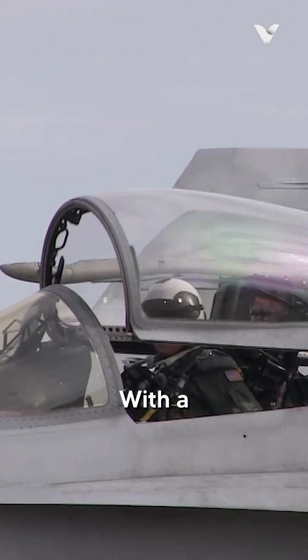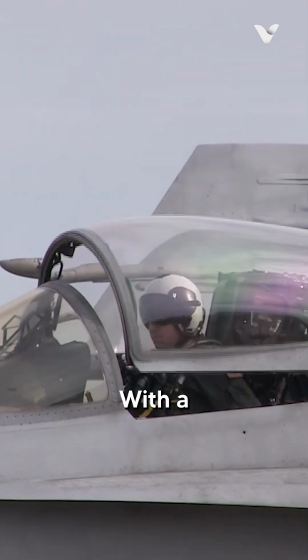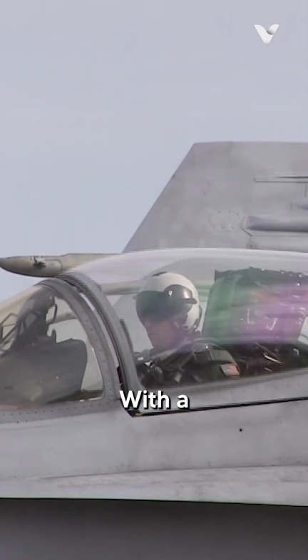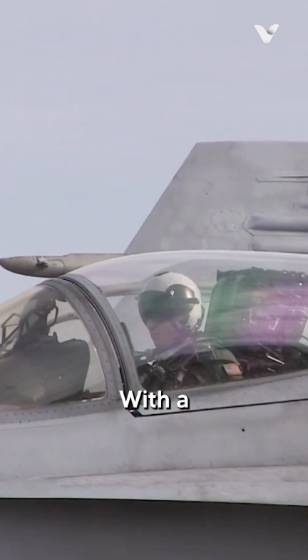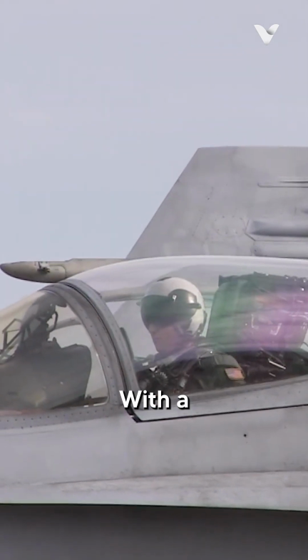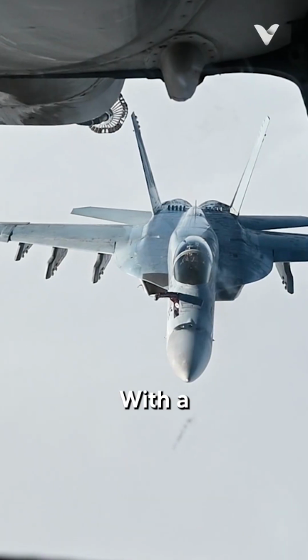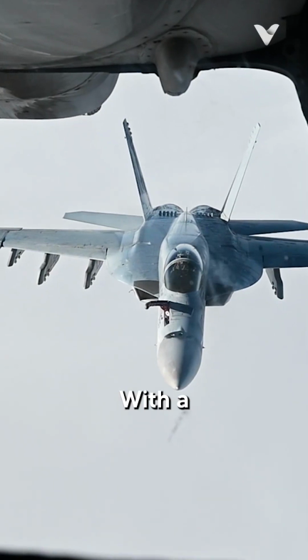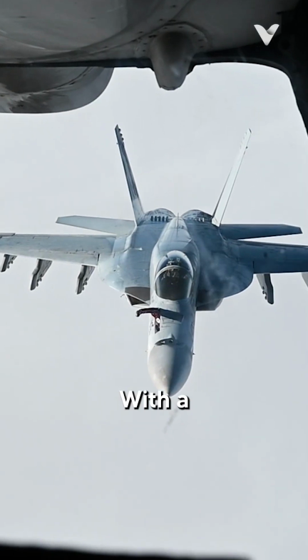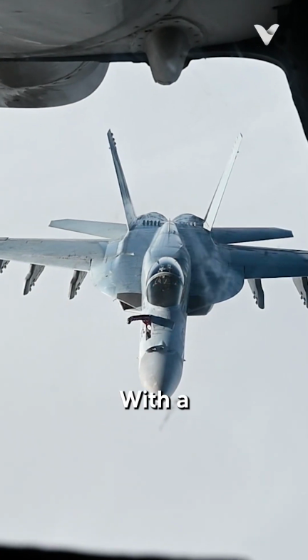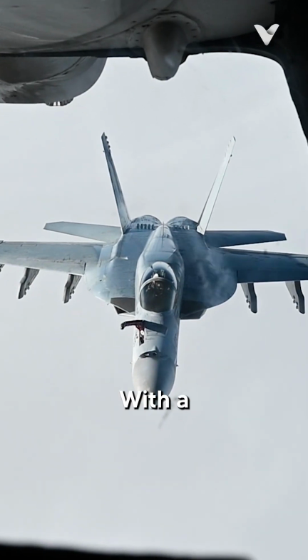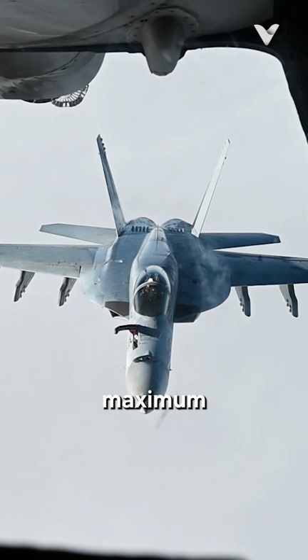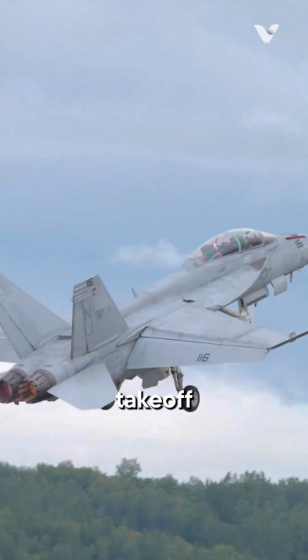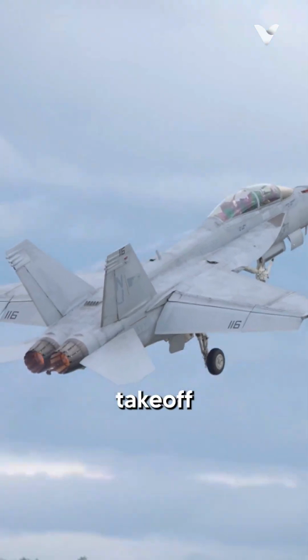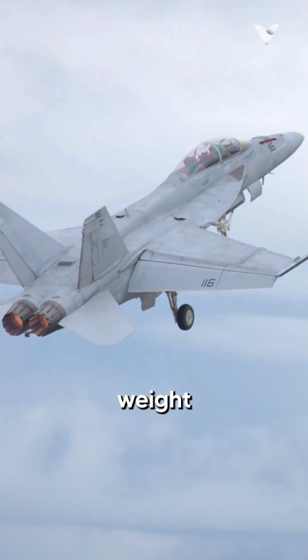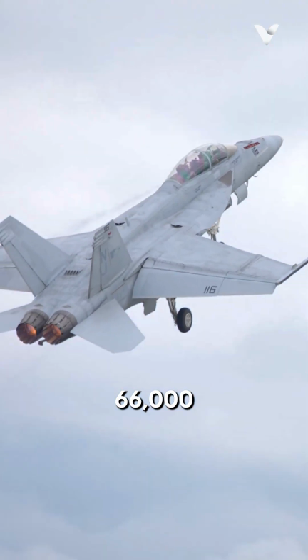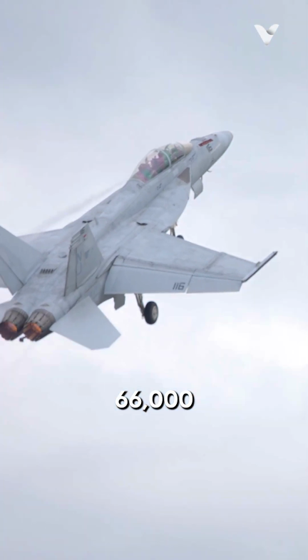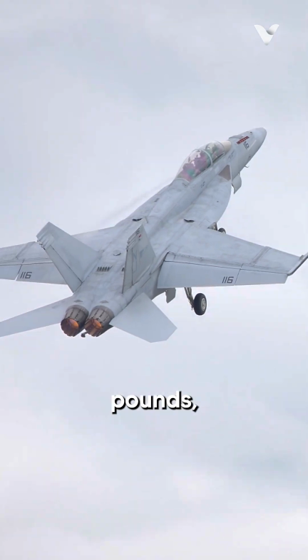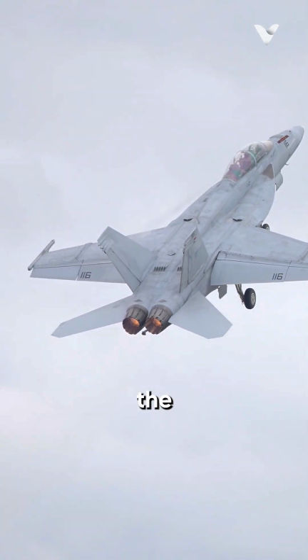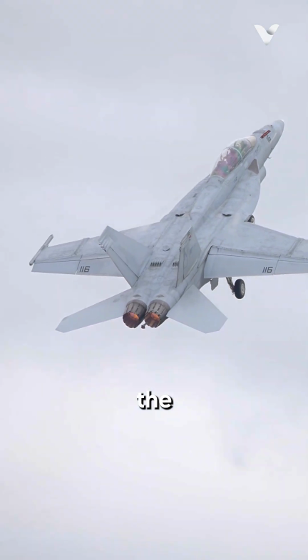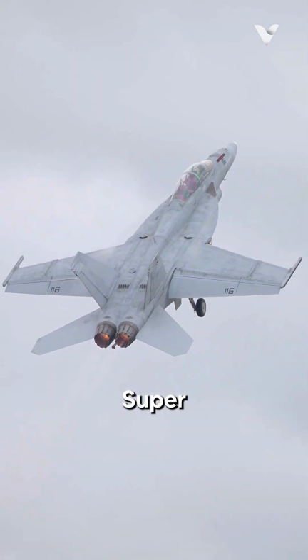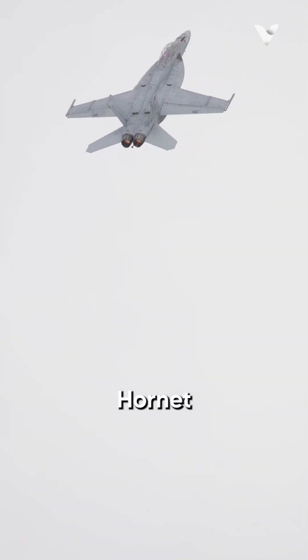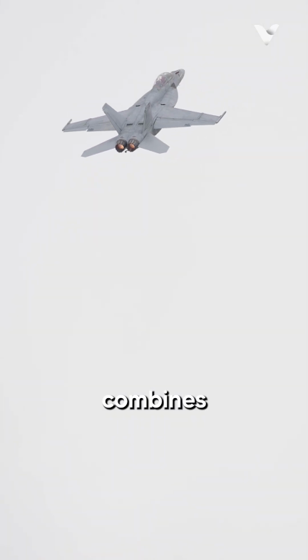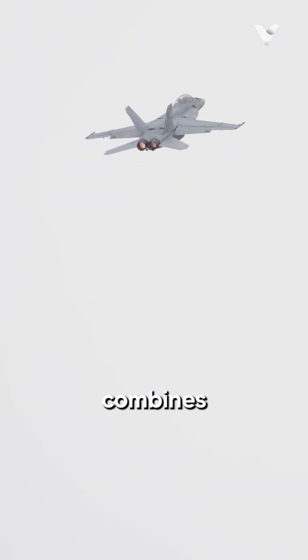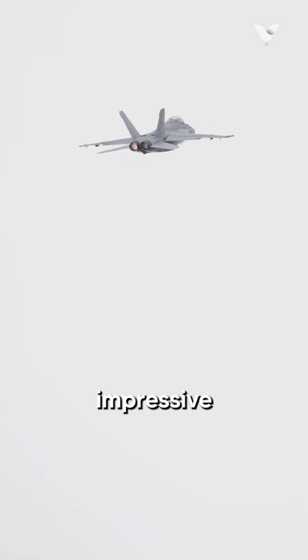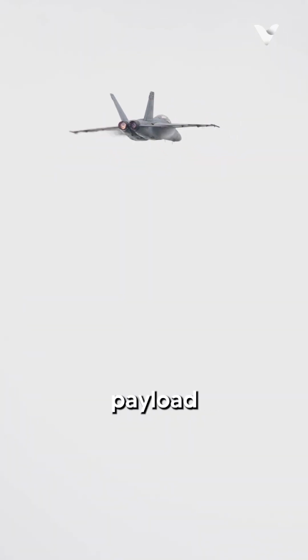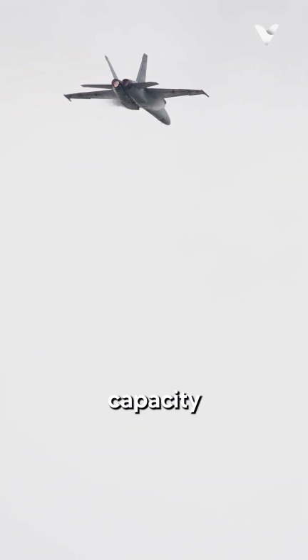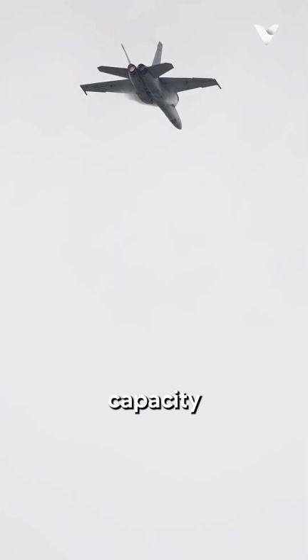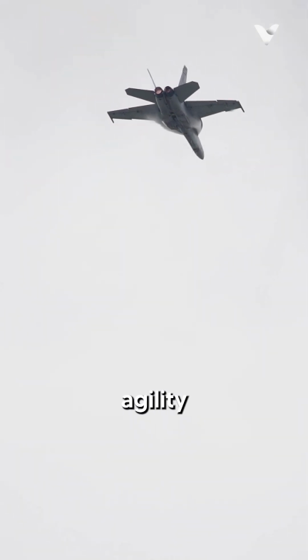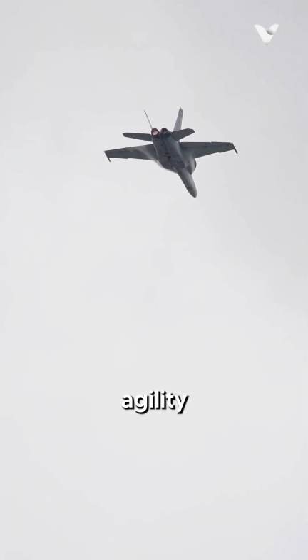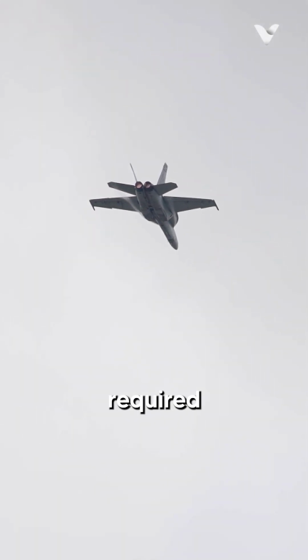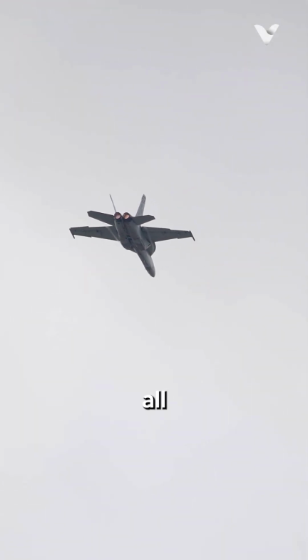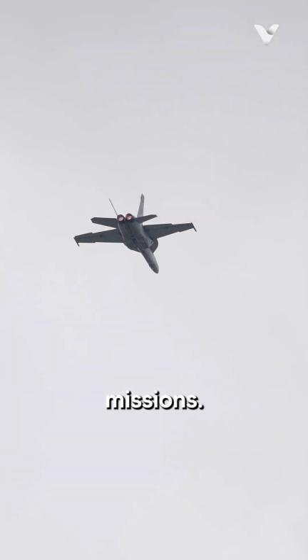With a length of 60 feet, a wingspan of 44 feet, and a maximum take-off weight of 66,000 pounds, the Super Hornet combines impressive payload capacity with the agility required for all missions.